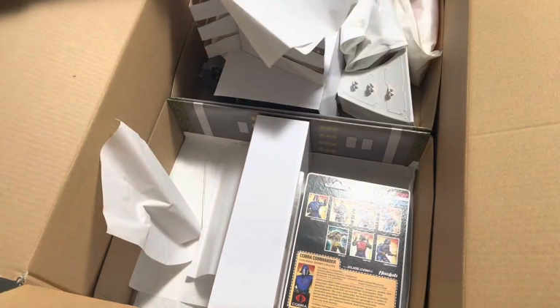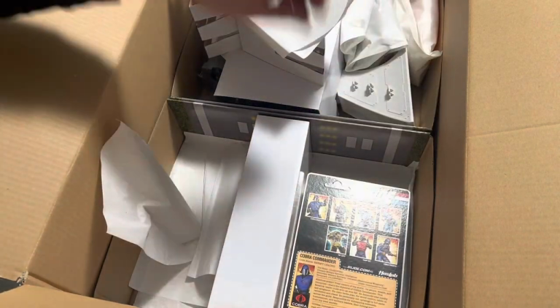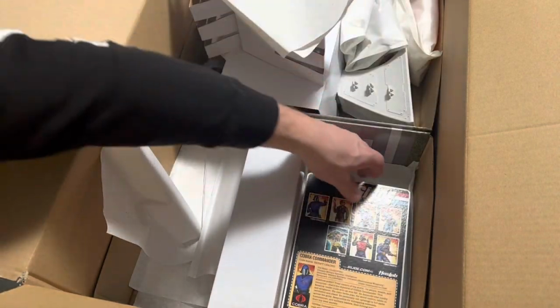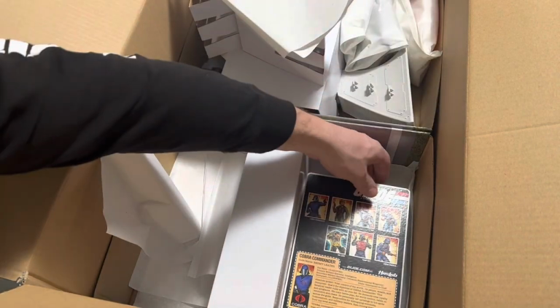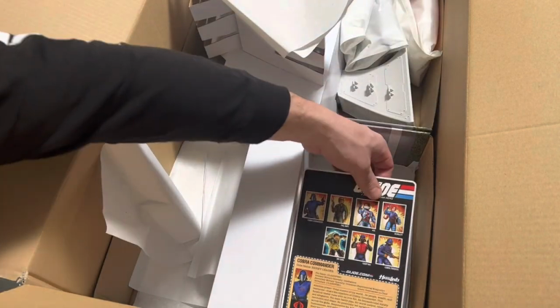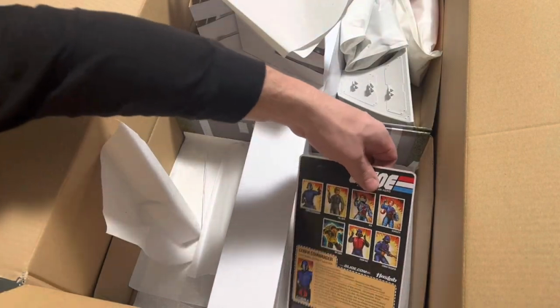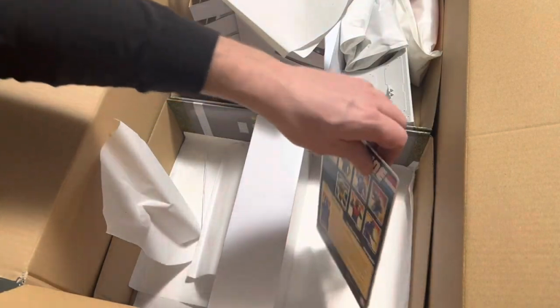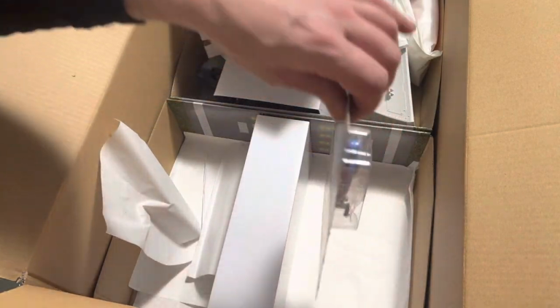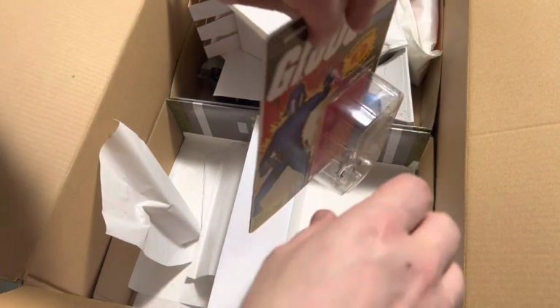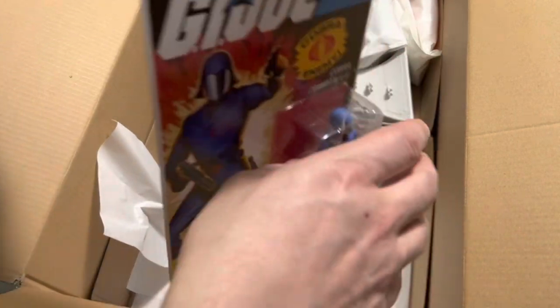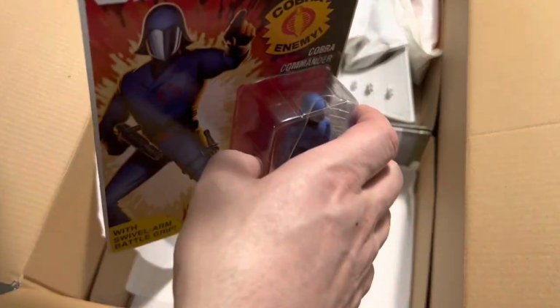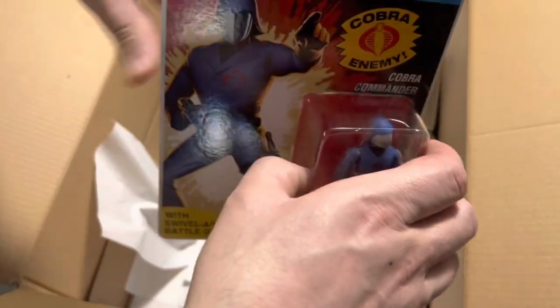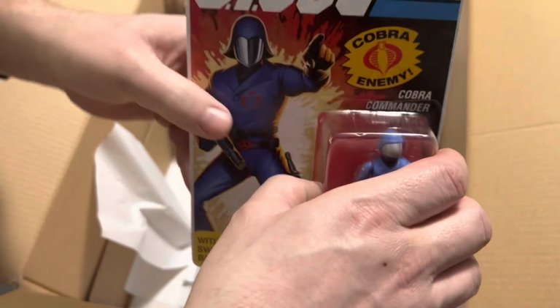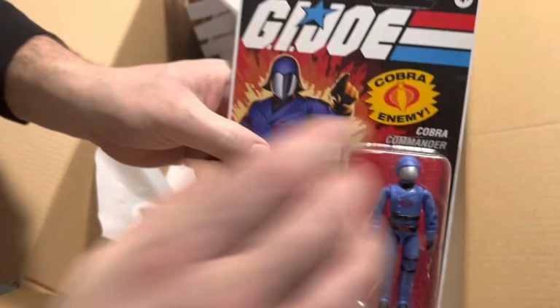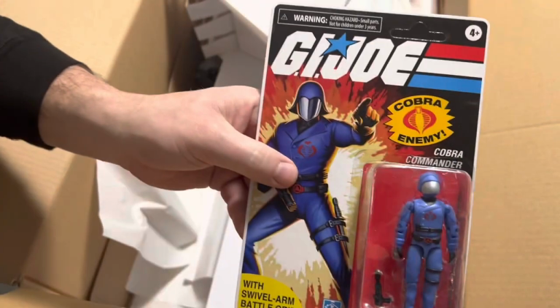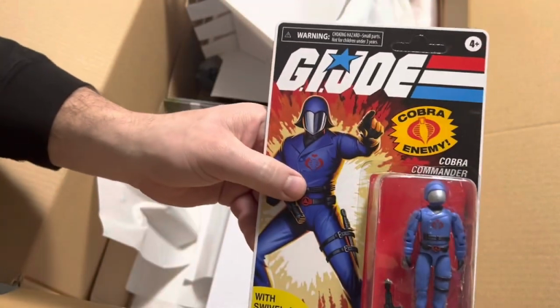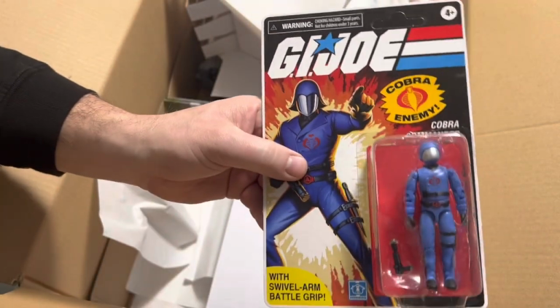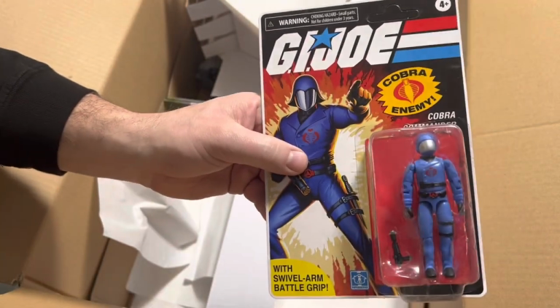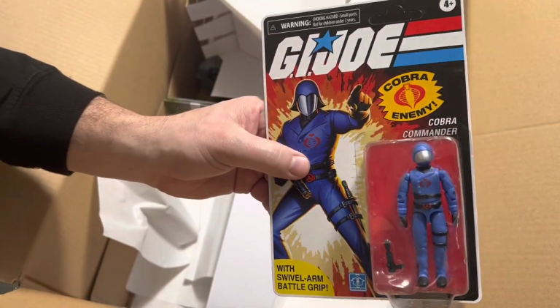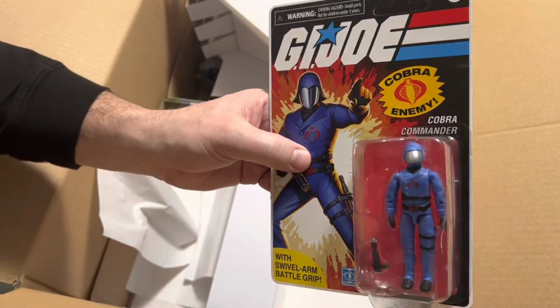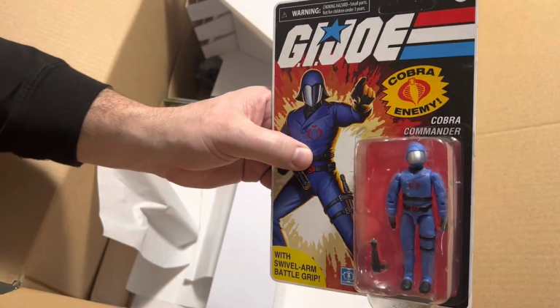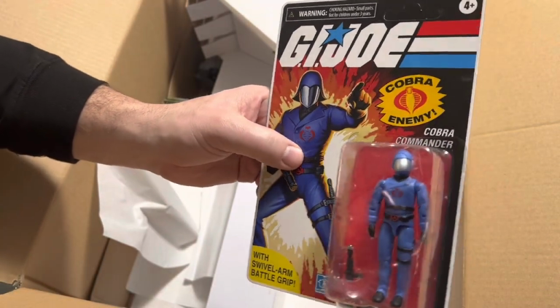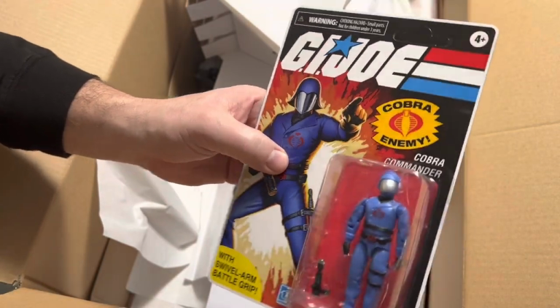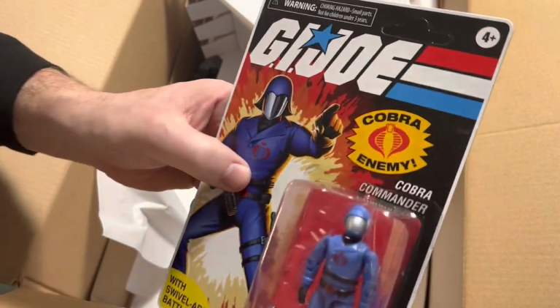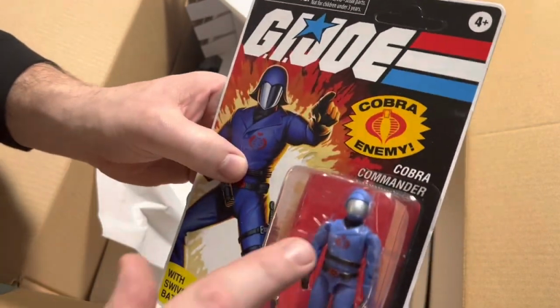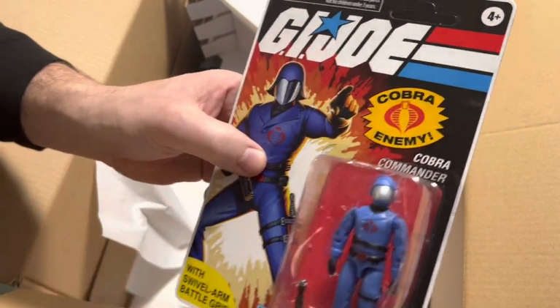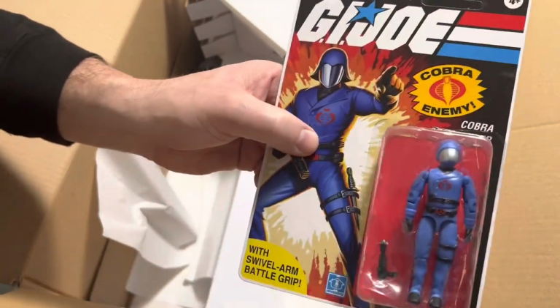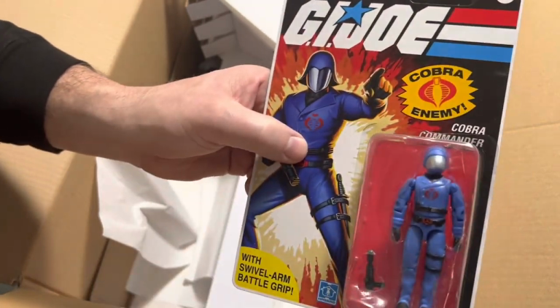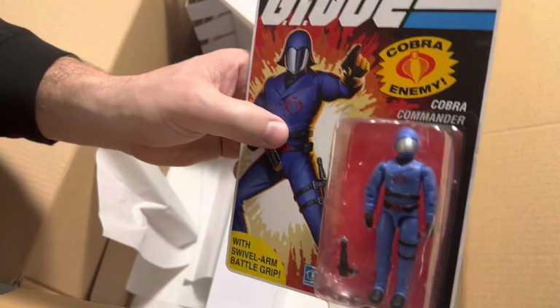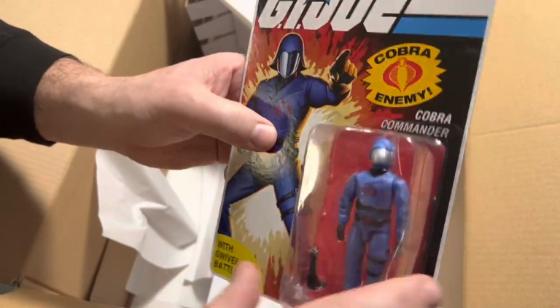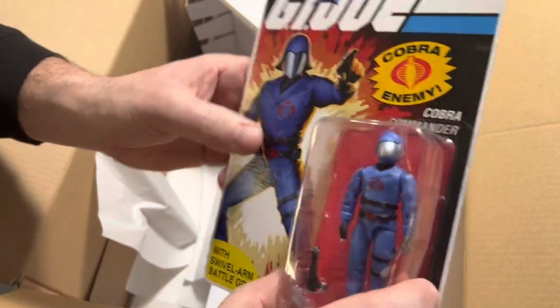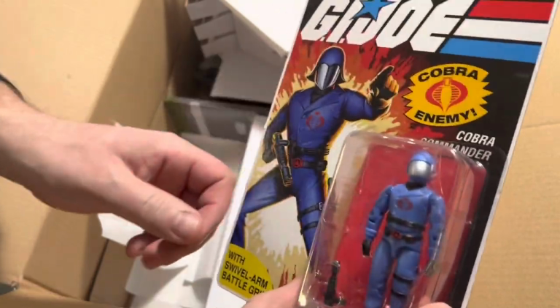And then last but not least, an unpunched card. Cobra Commander. Nice. Mickey Mouse.